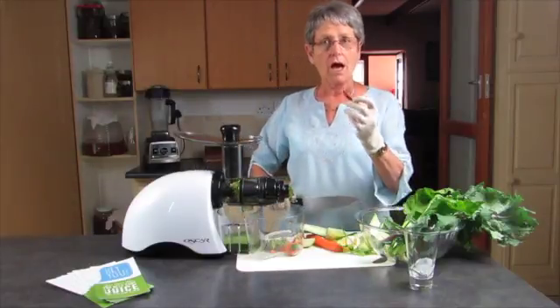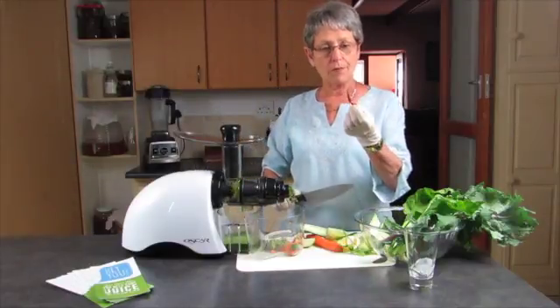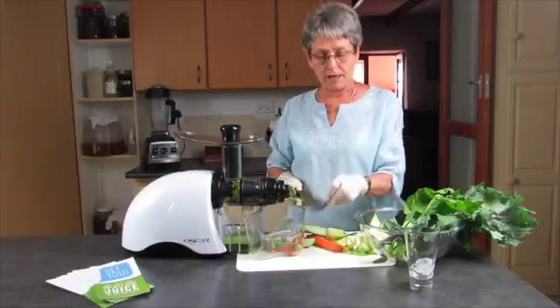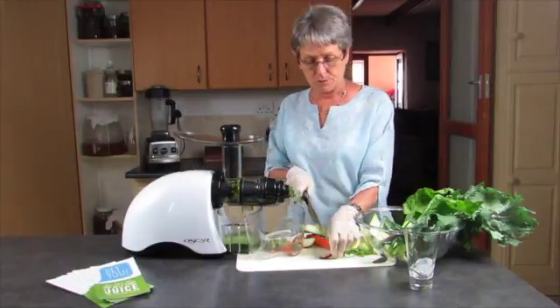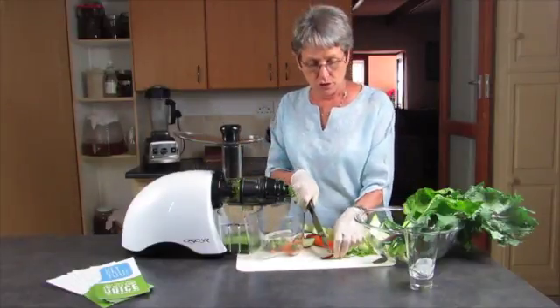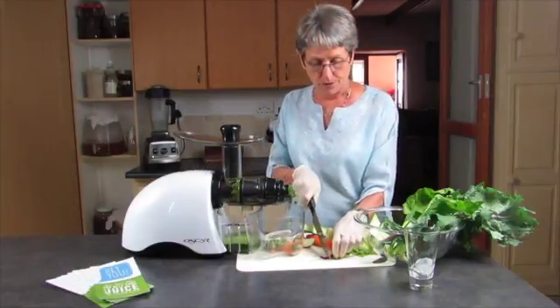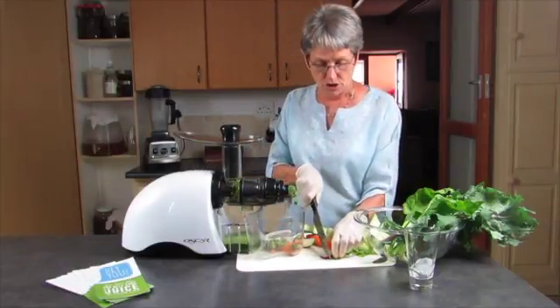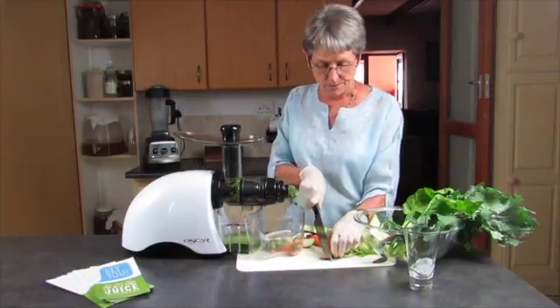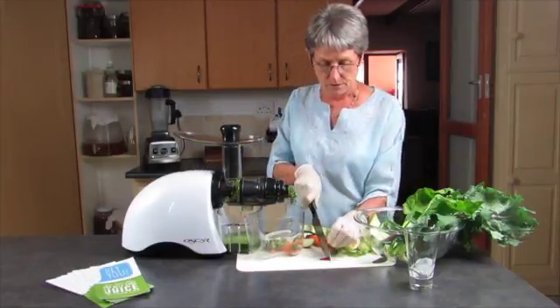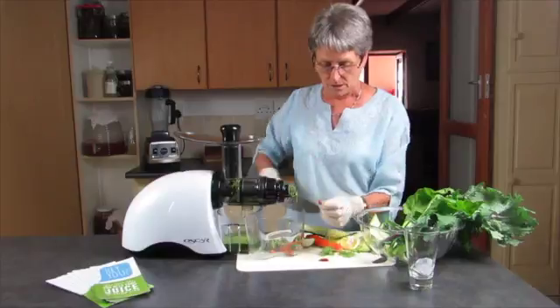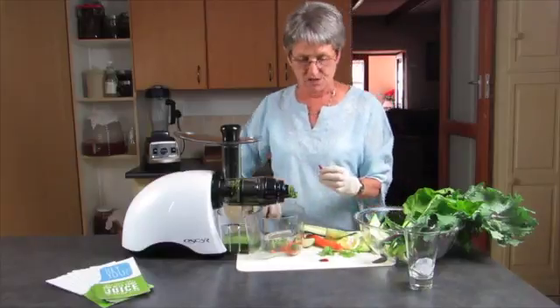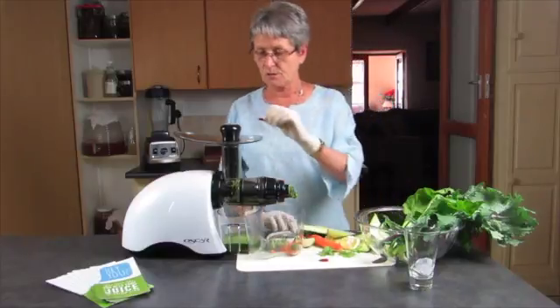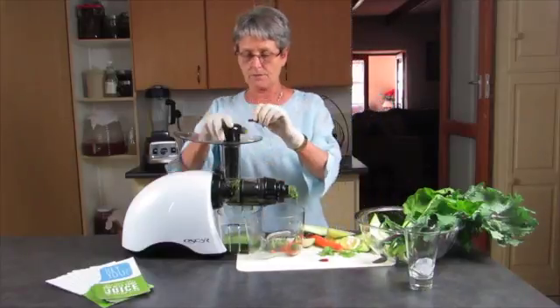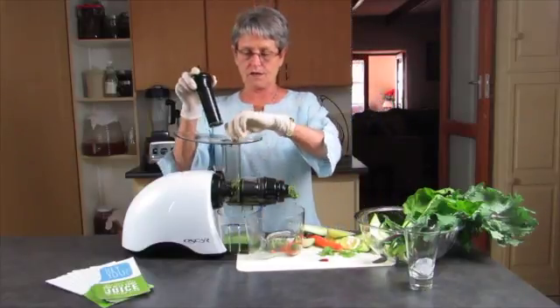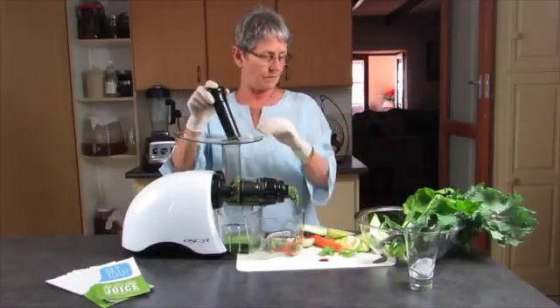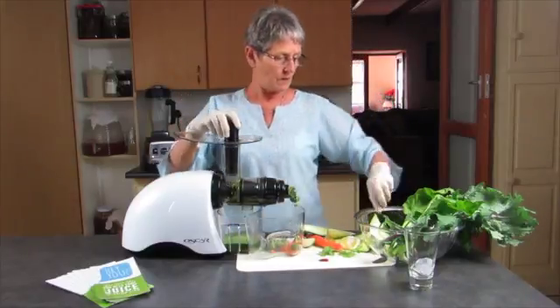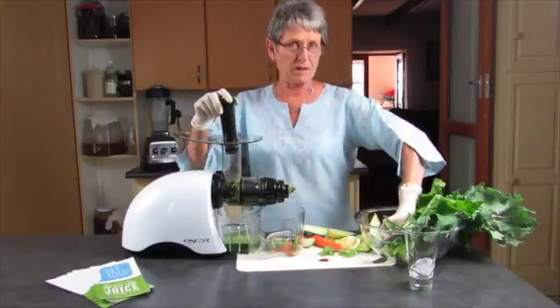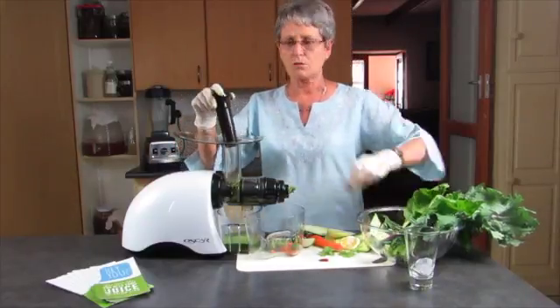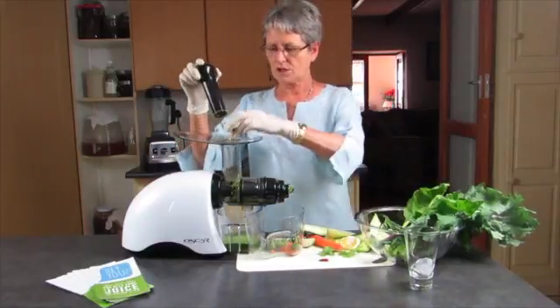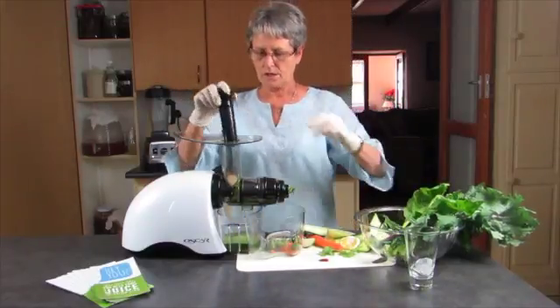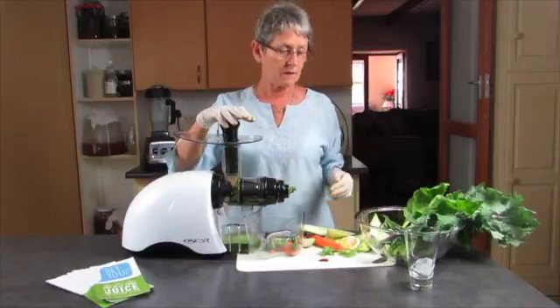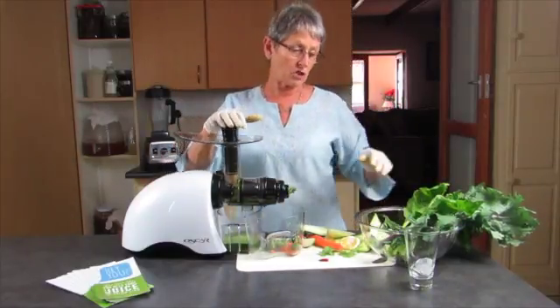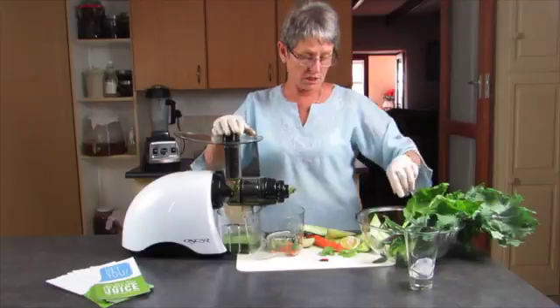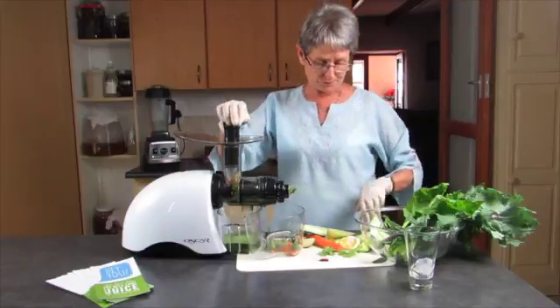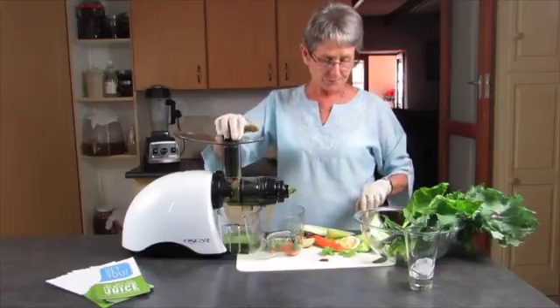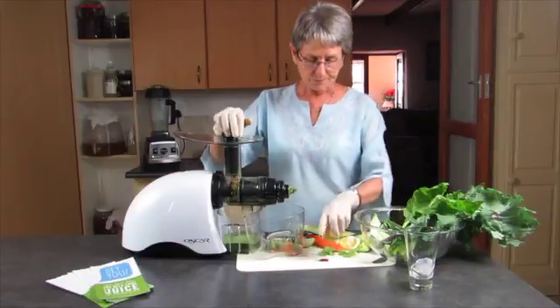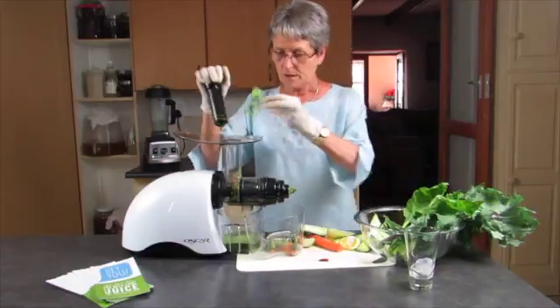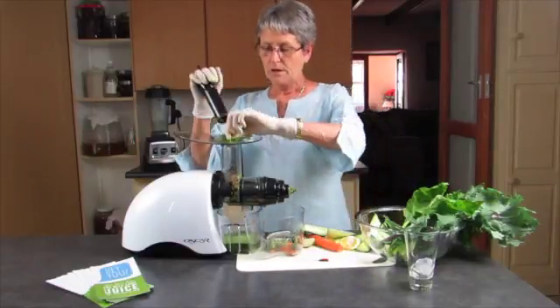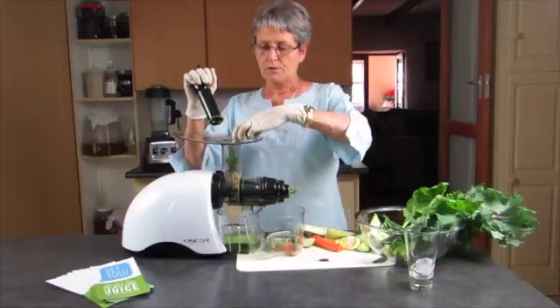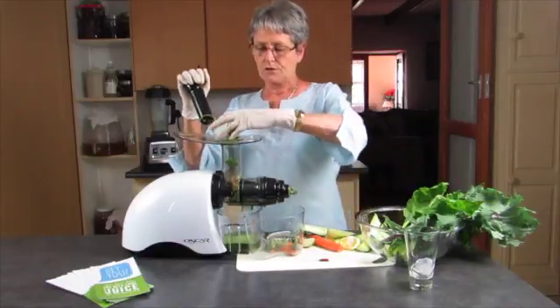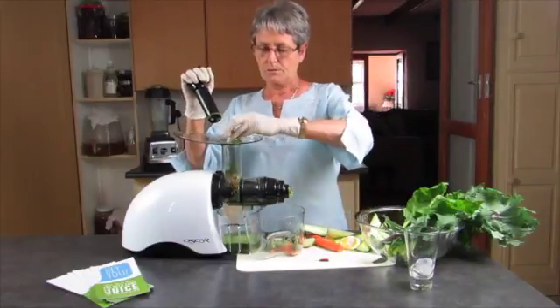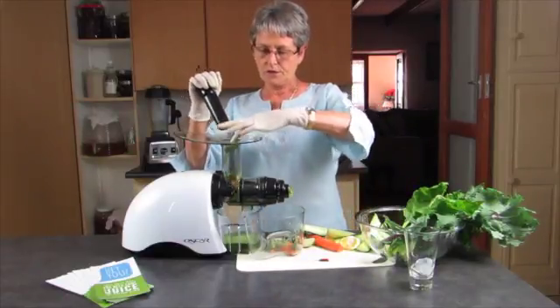I'm going to put the bang in, but I'm certainly not going to put that whole chili in — I'm a bit of a sissy when it comes to that, it would be a bit too much. And then my ginger. The rest of the parsley.